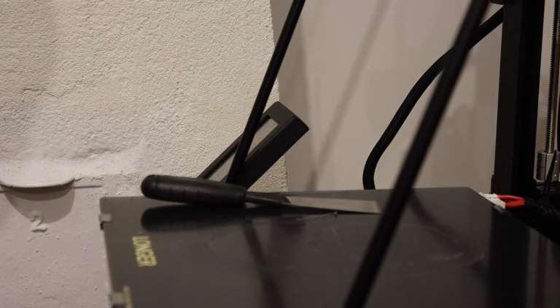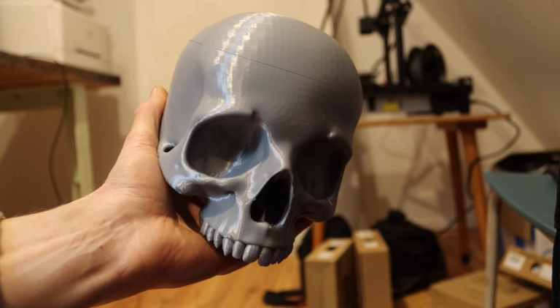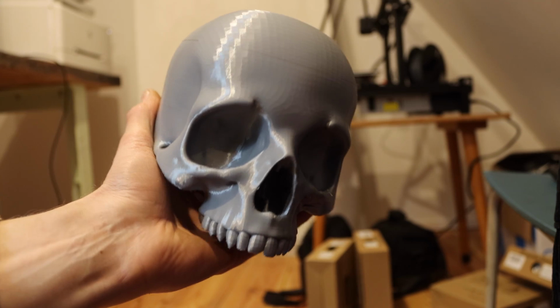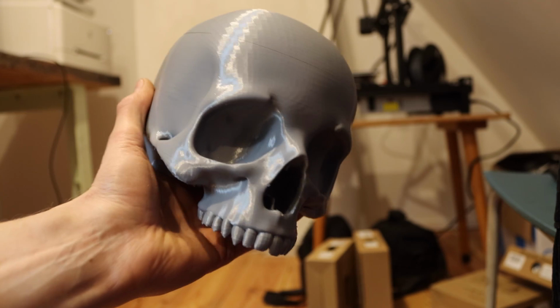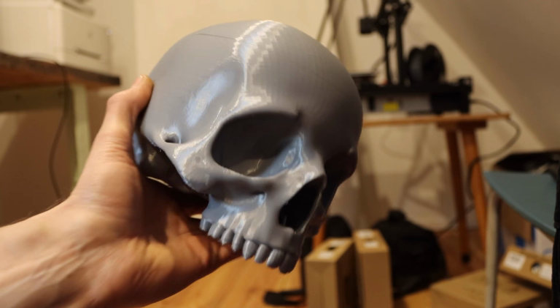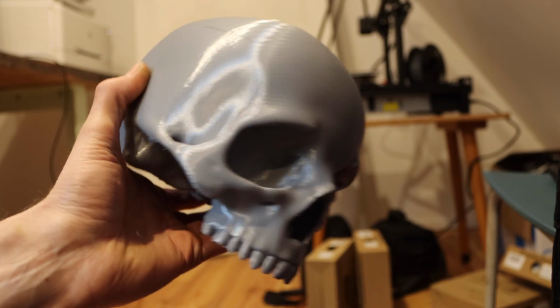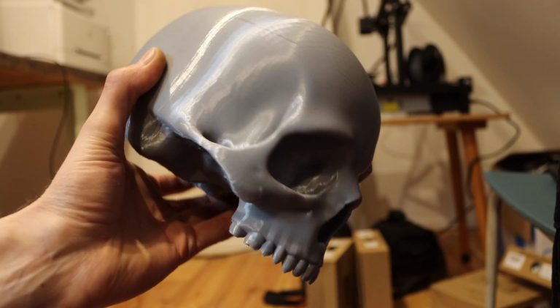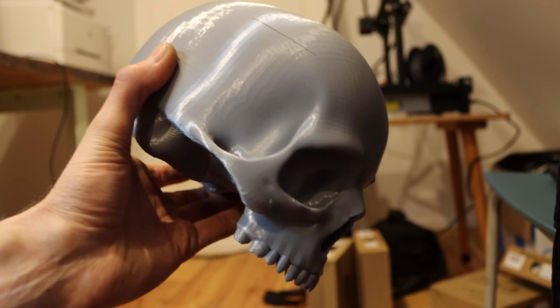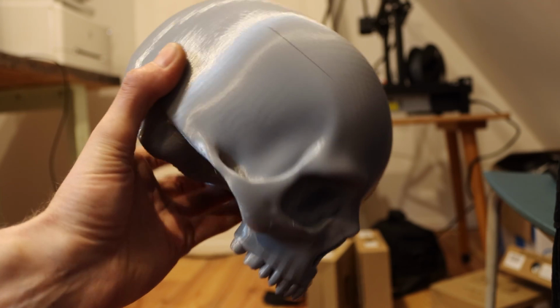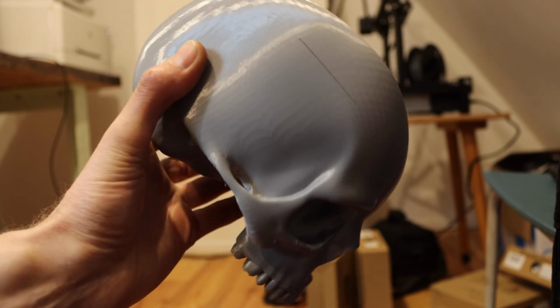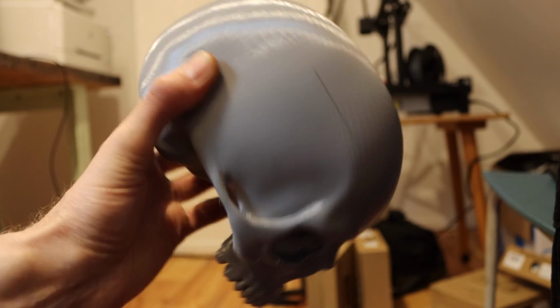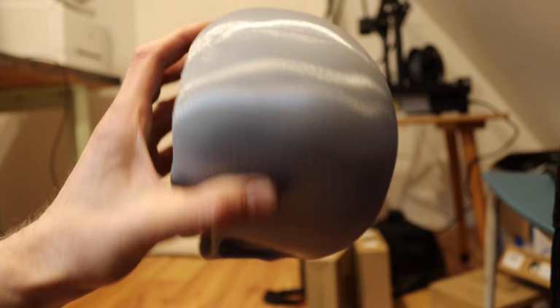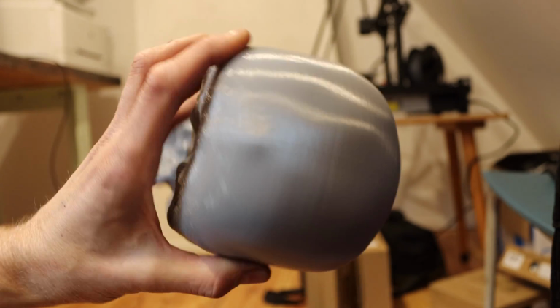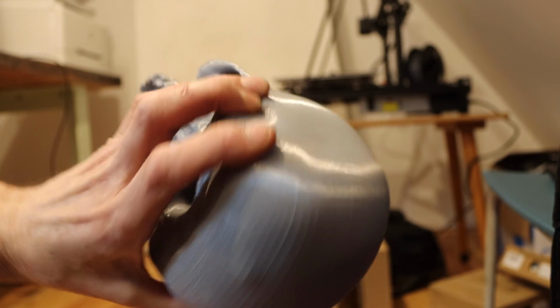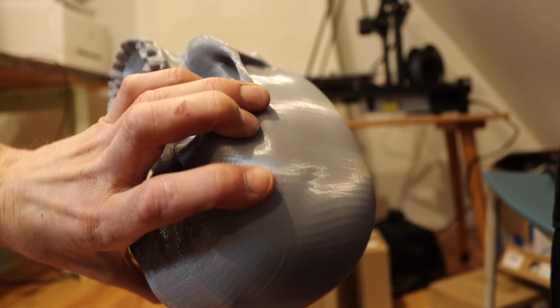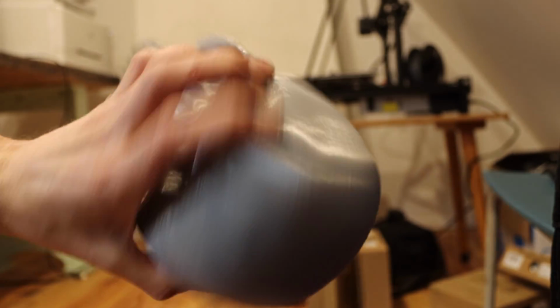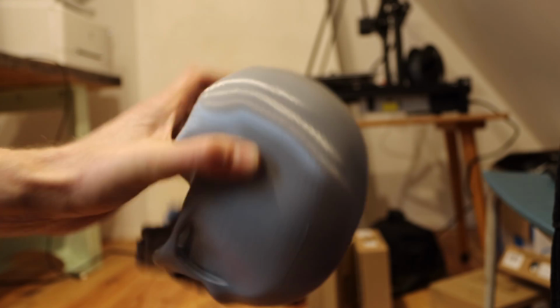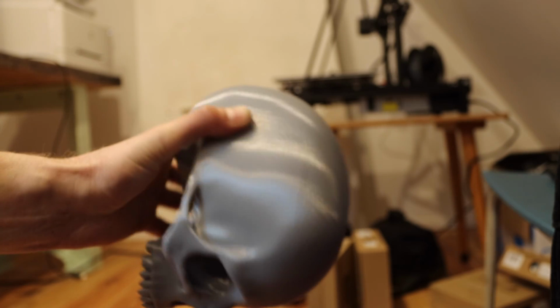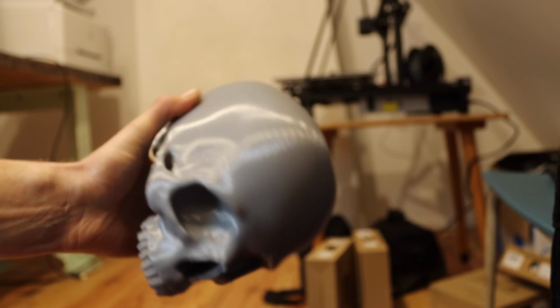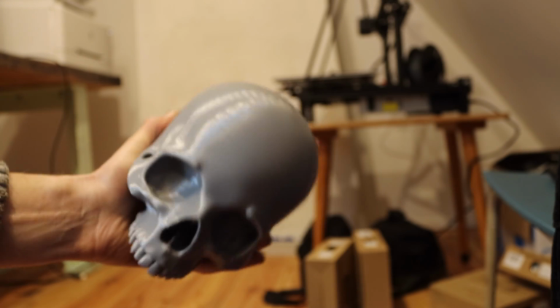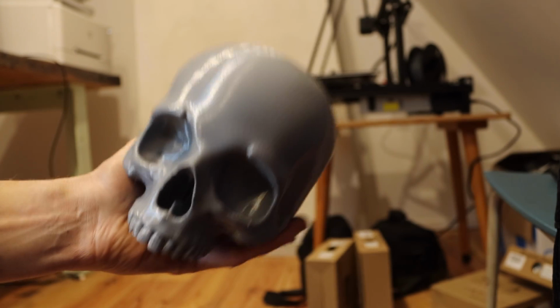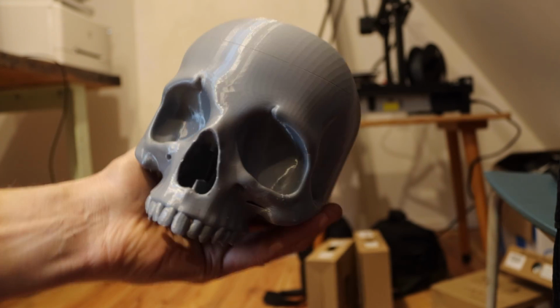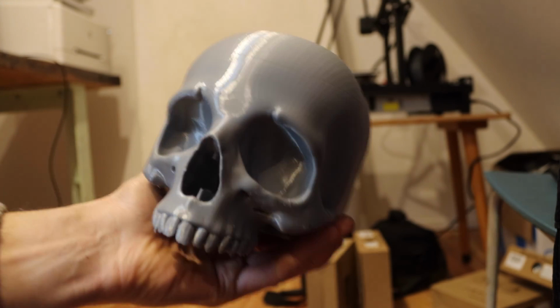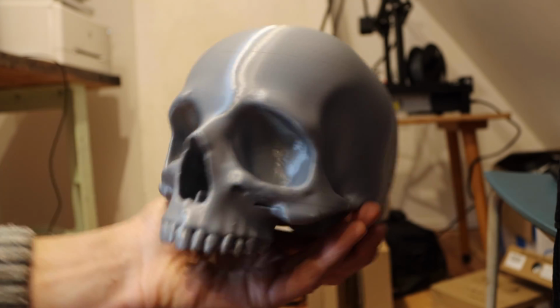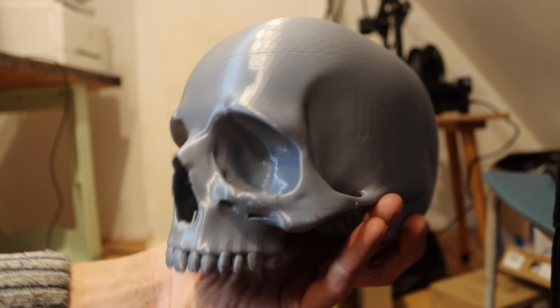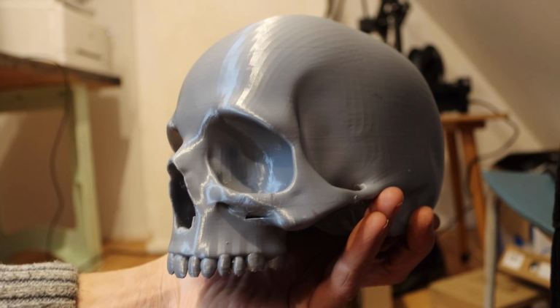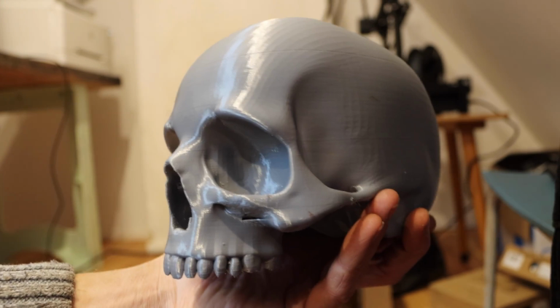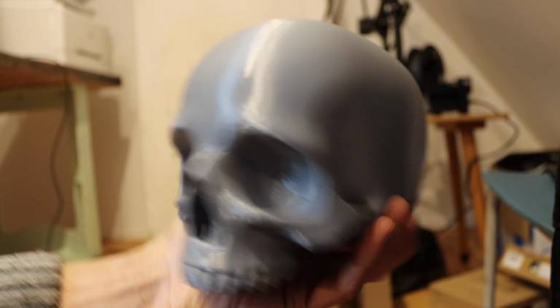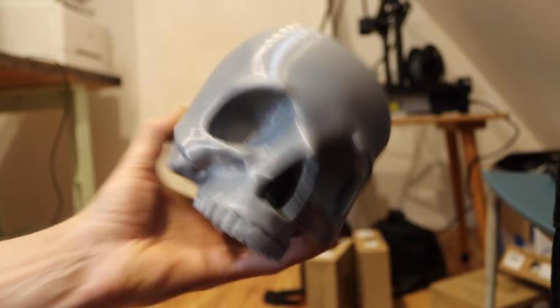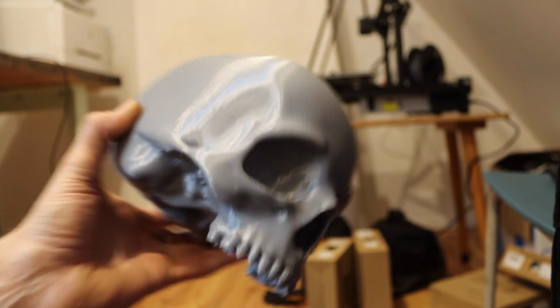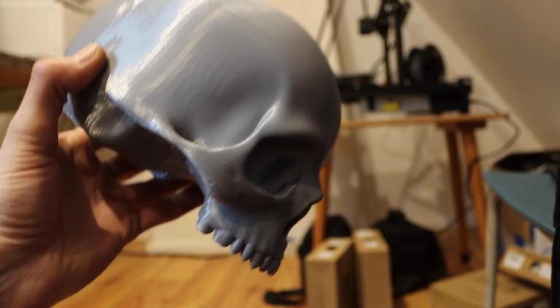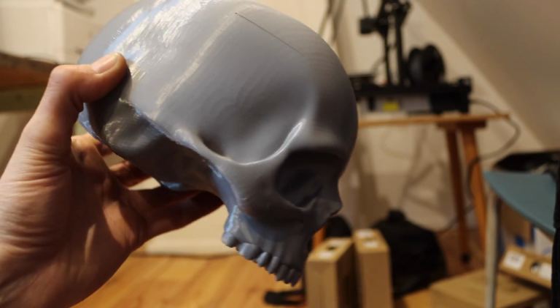I think the skull looks great. I printed it on medium settings. It can be printed in a higher resolution, or in a lower one for faster printing.